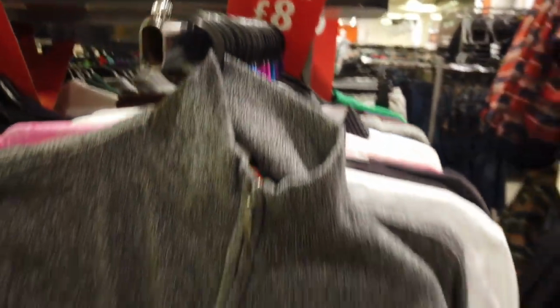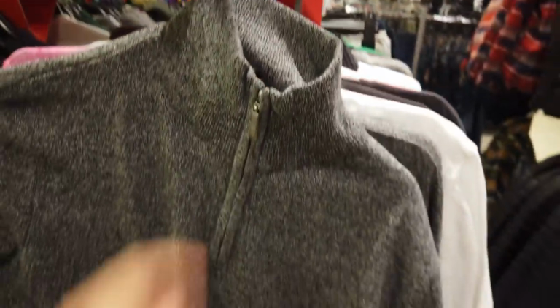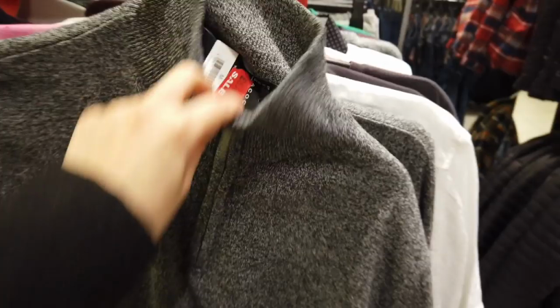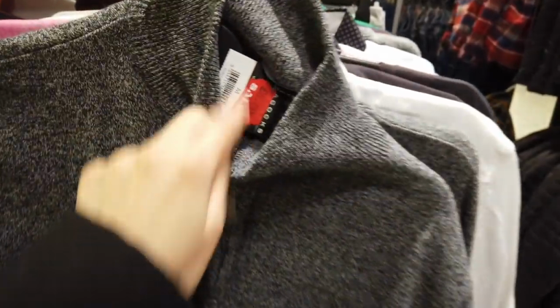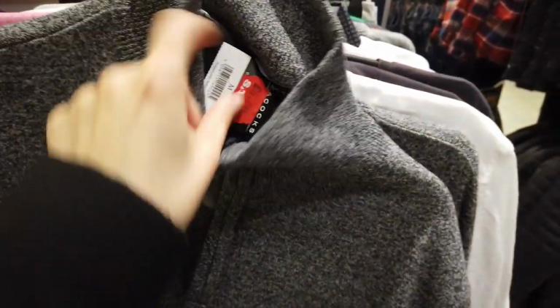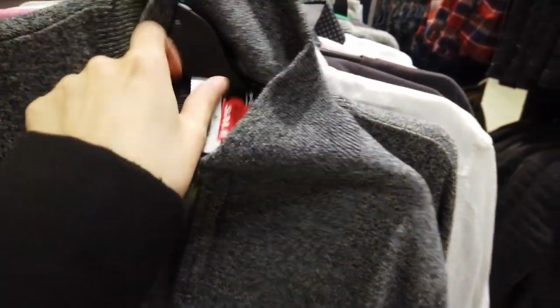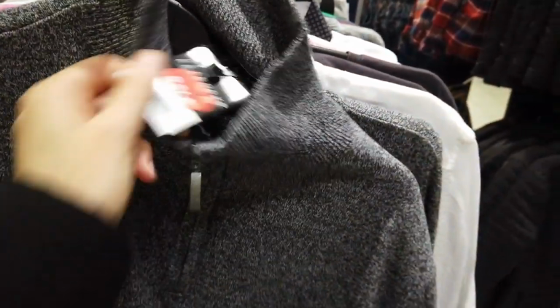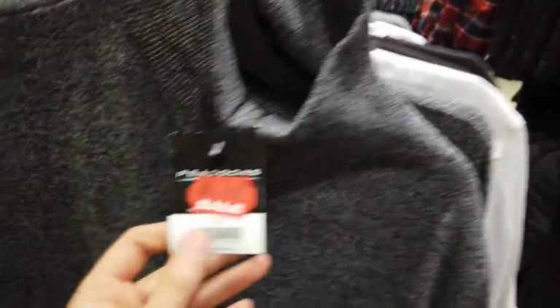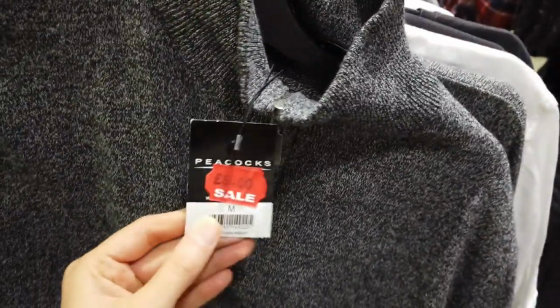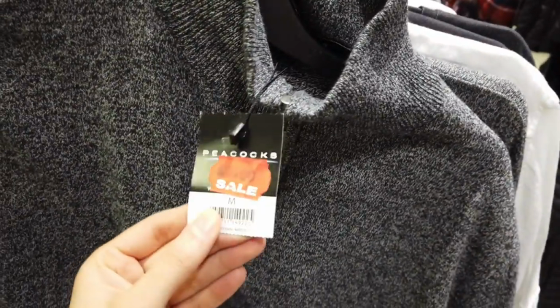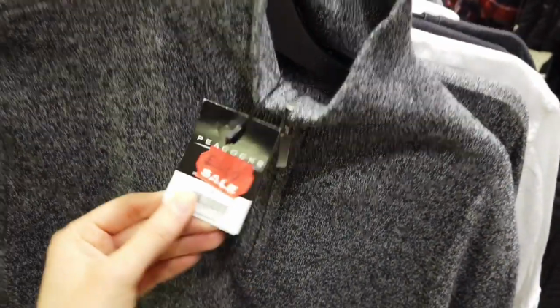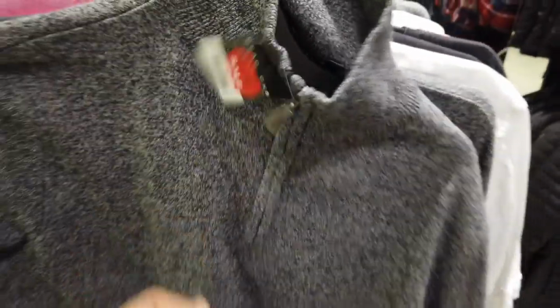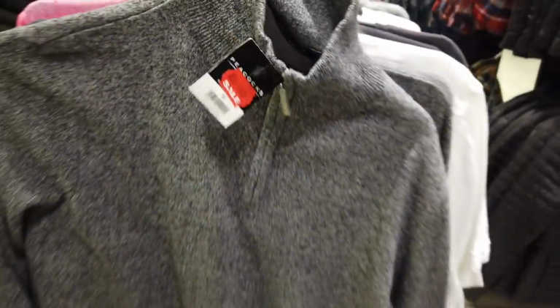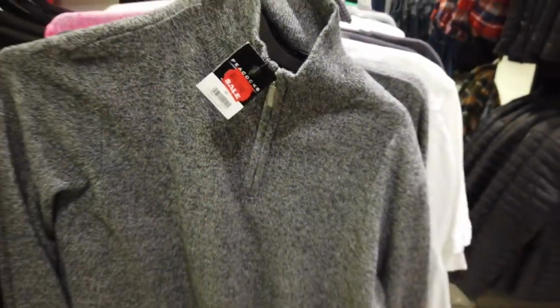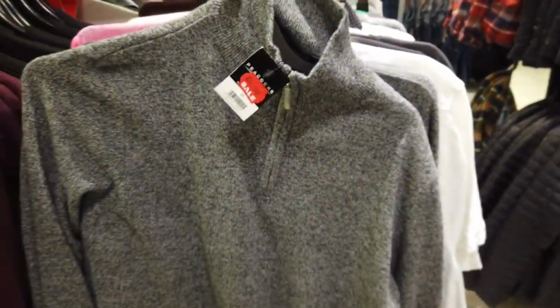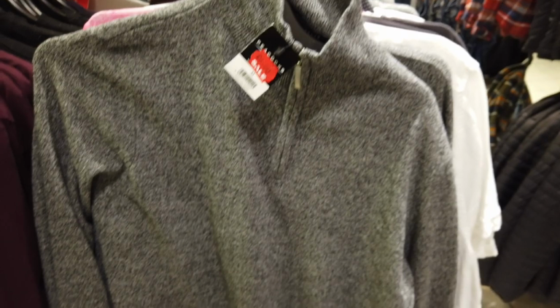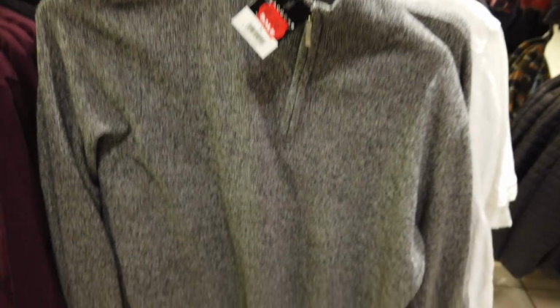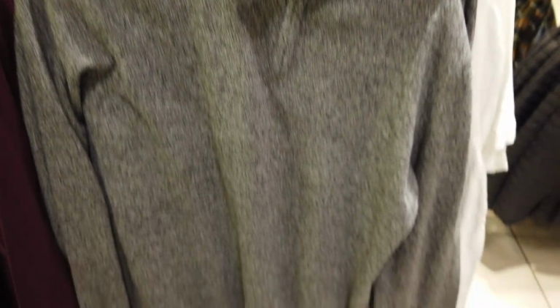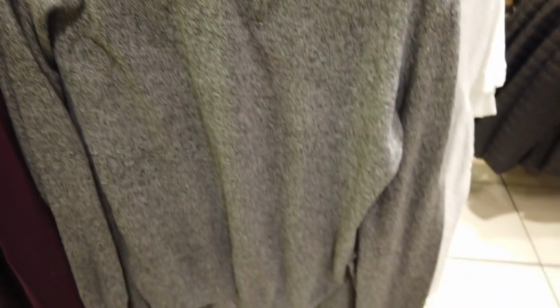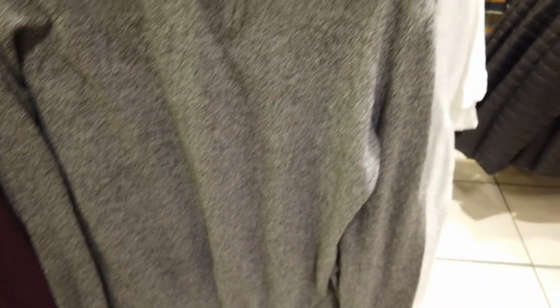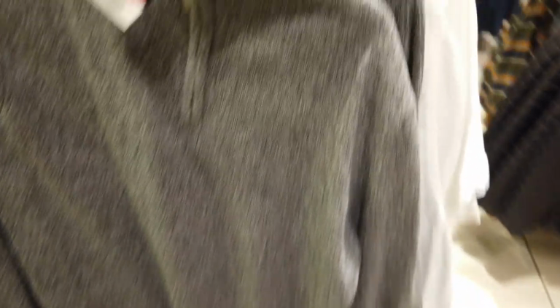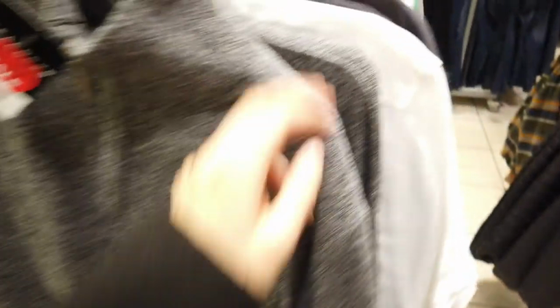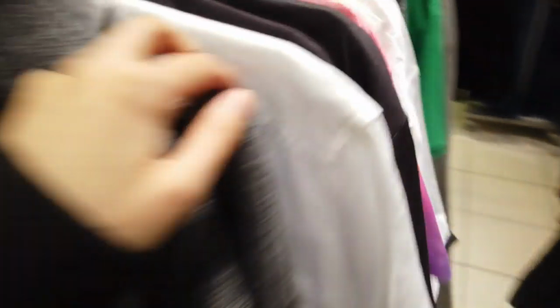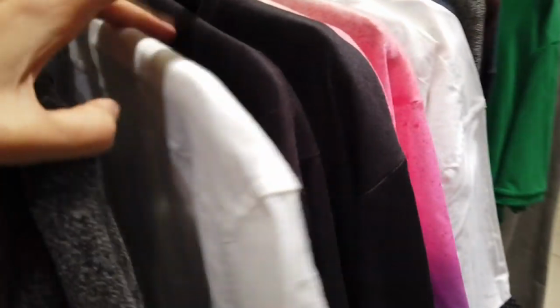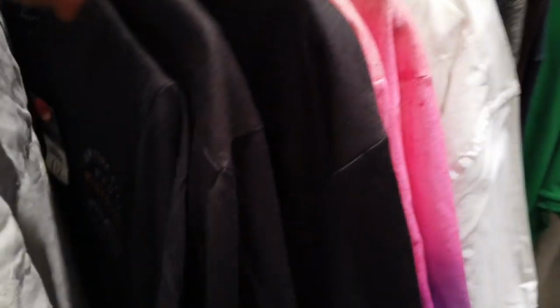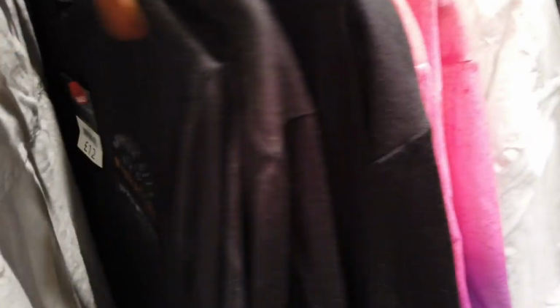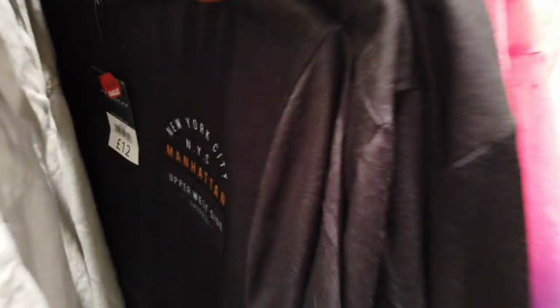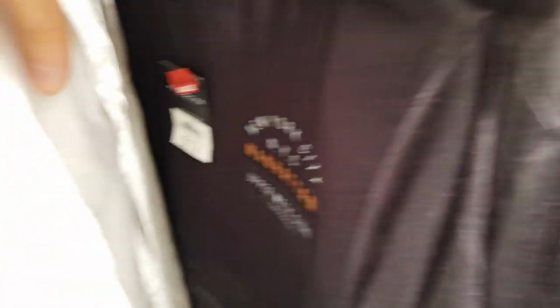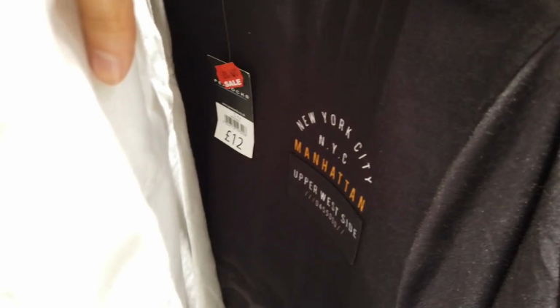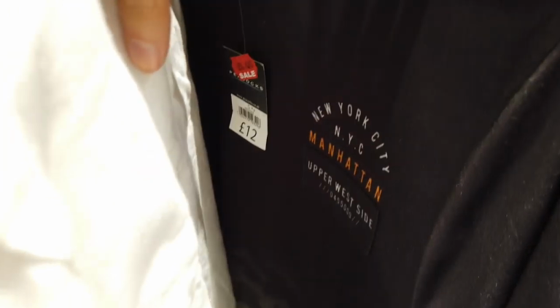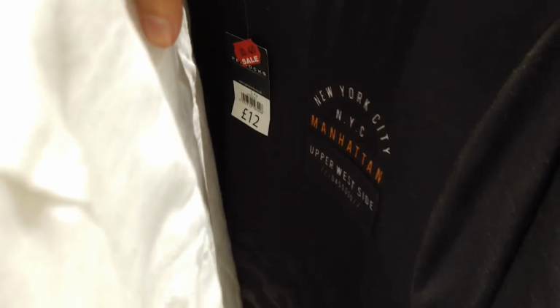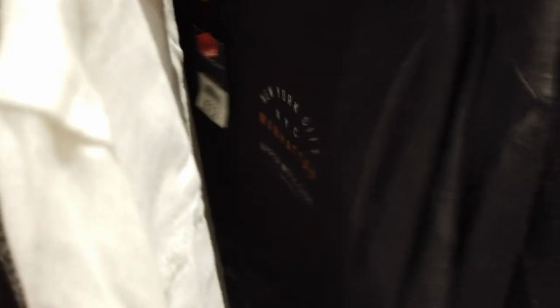This grey polo neck jumper was reduced to six even though this section says it's been reduced to eight. I don't know if things were just scattered everywhere, but there were two of them — everything else was eight.